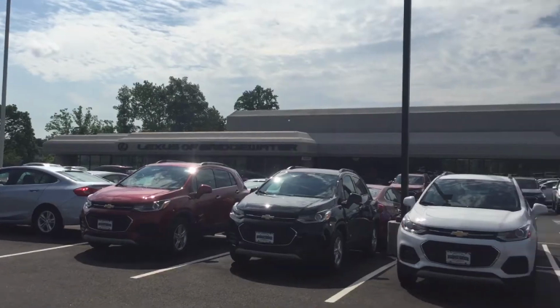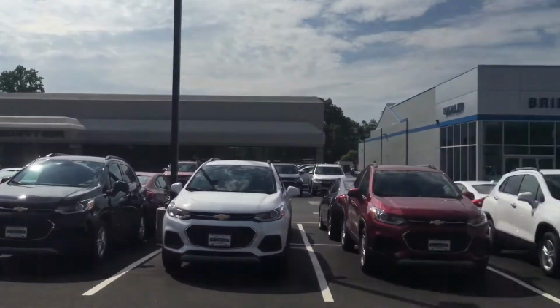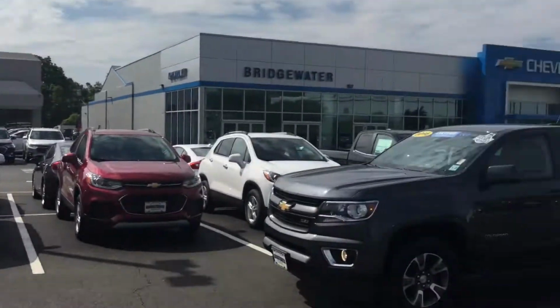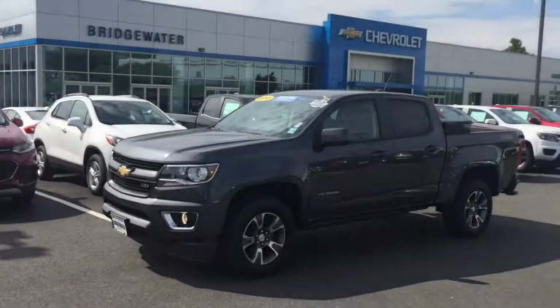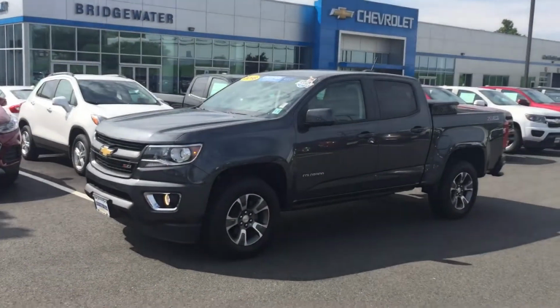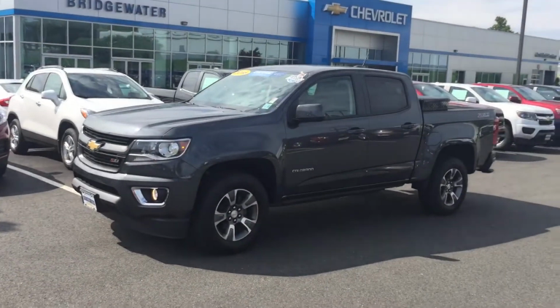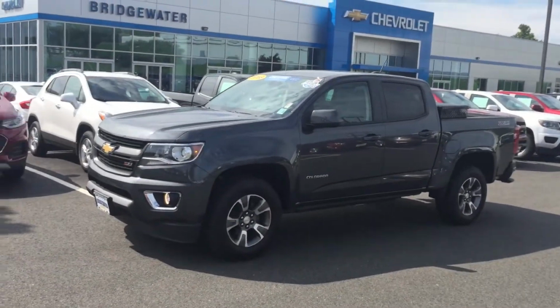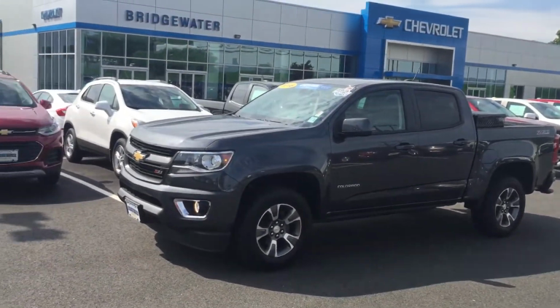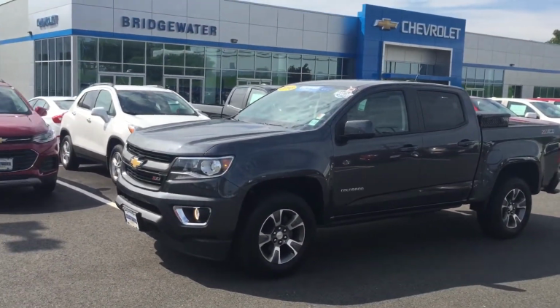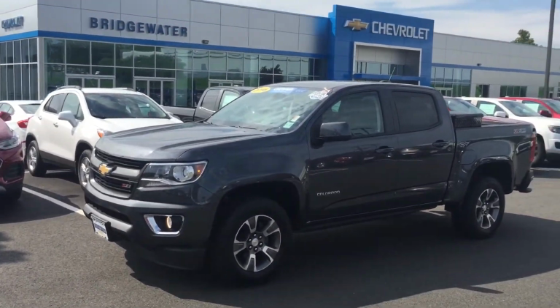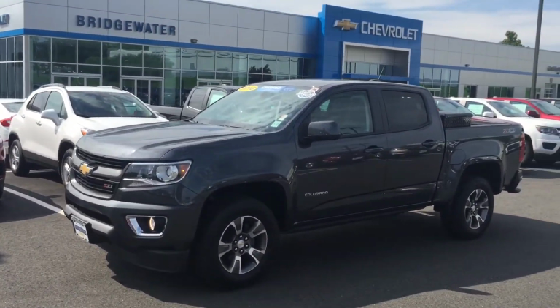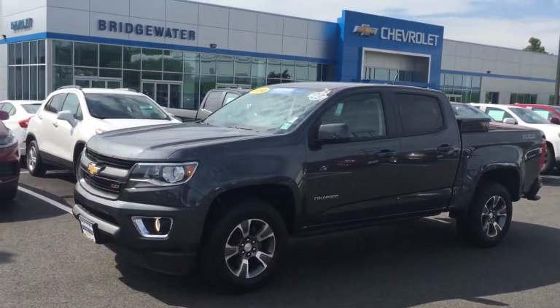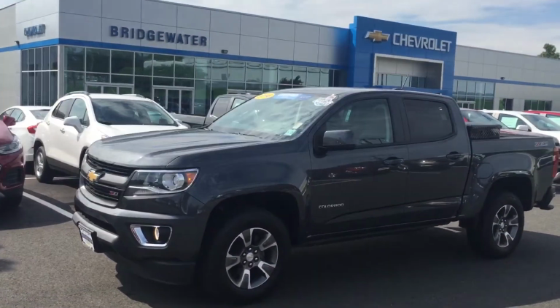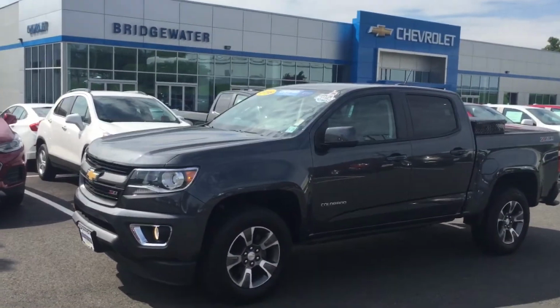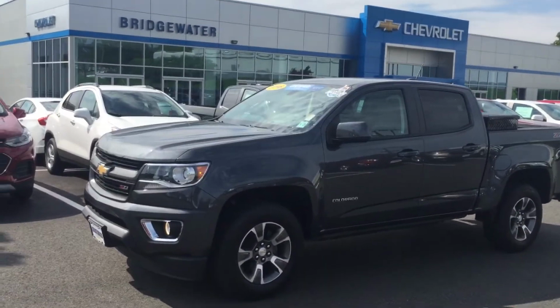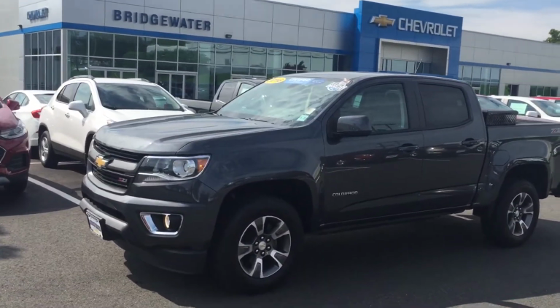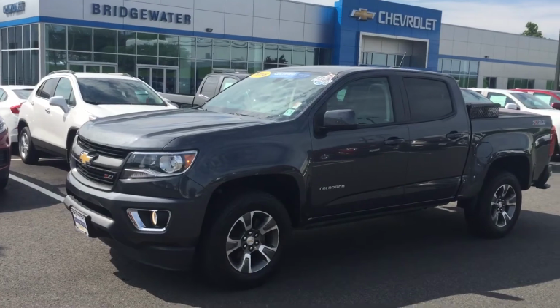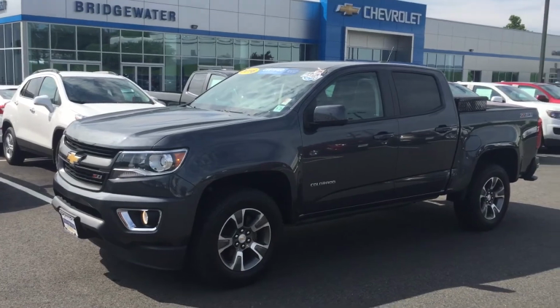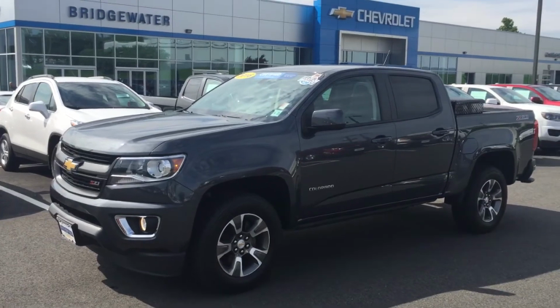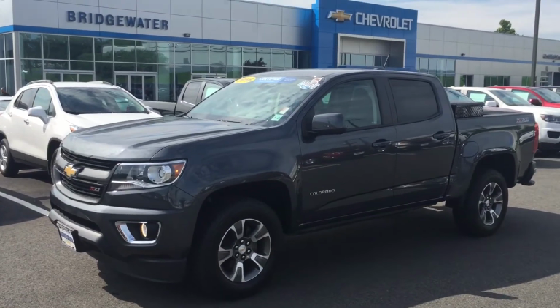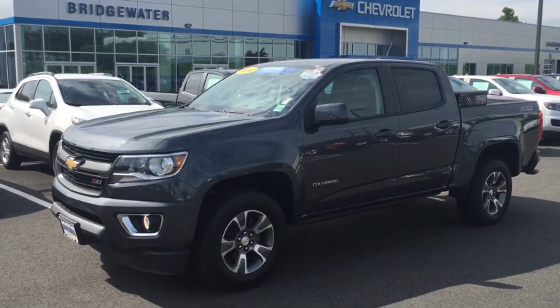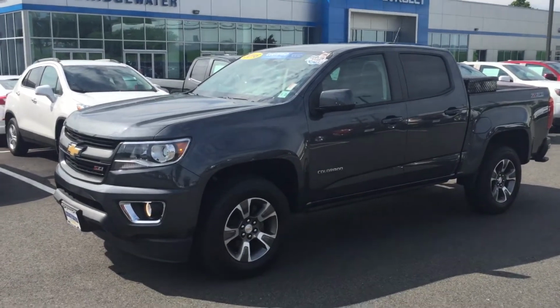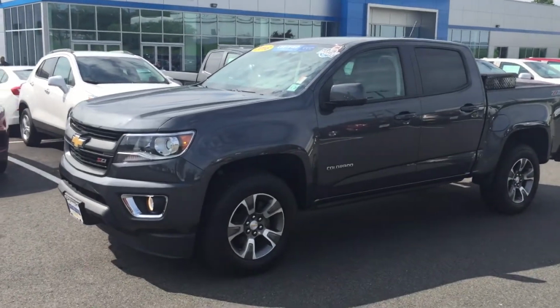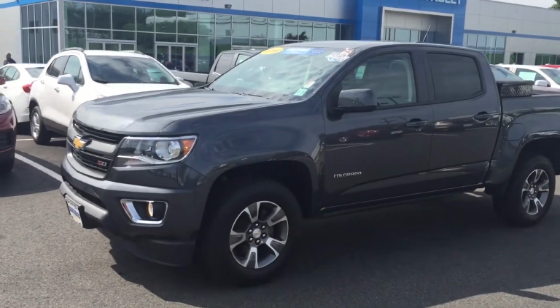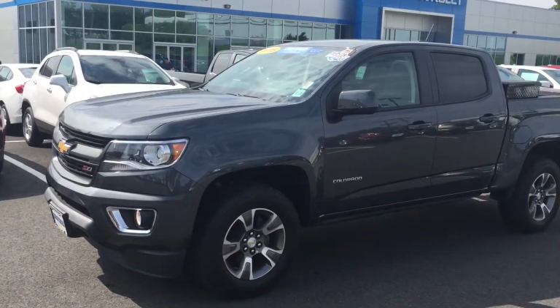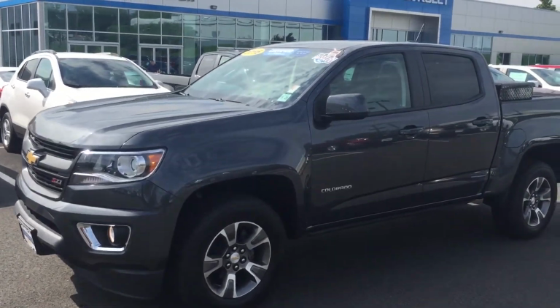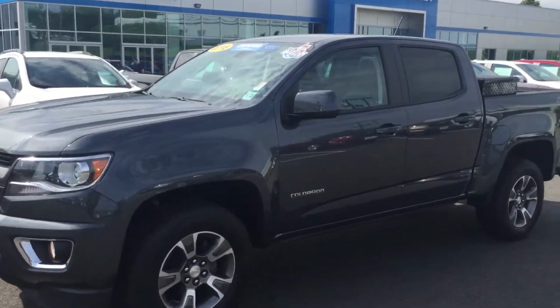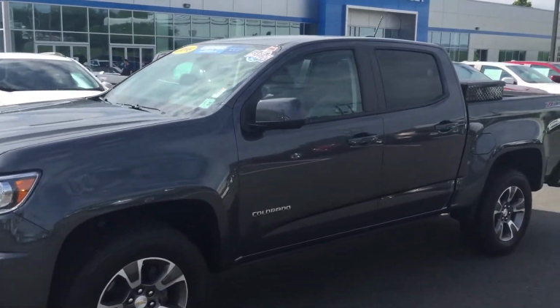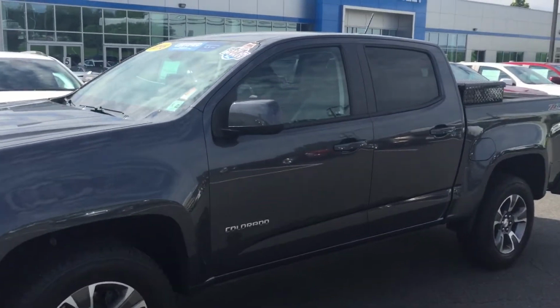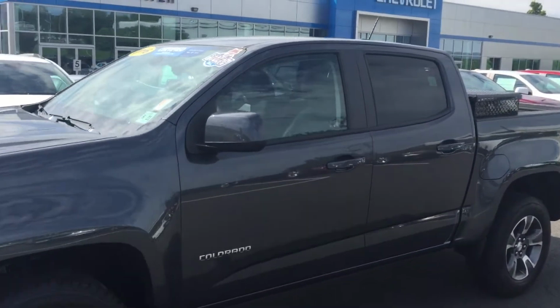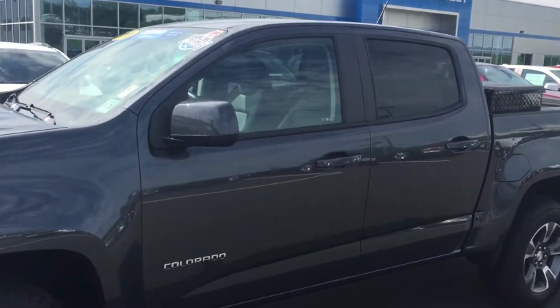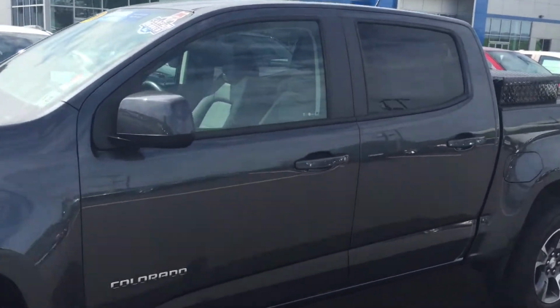We're right next to Lexus of Bridgewater, as you can see. I know you really want to see the truck, so here it is — Z71 Colorado, only 11,000 miles. A real clean truck; you could tell it was taken care of.